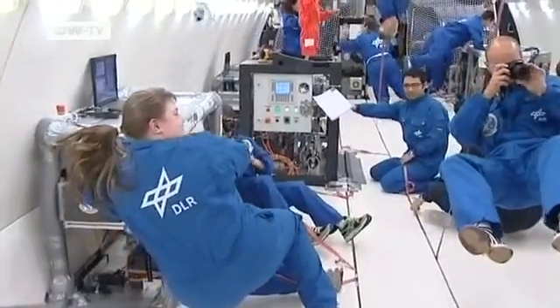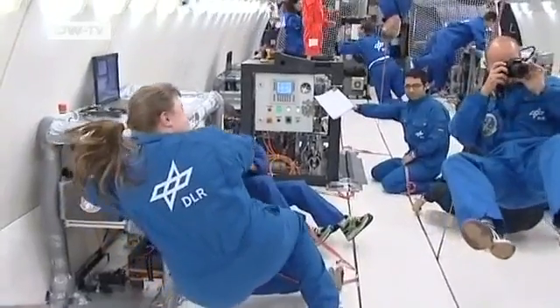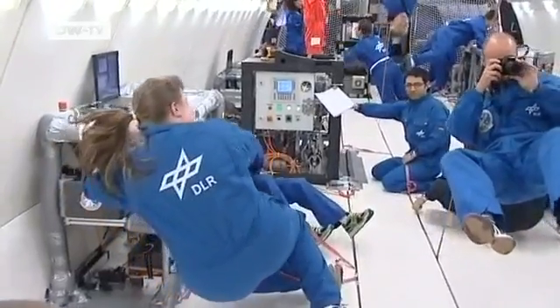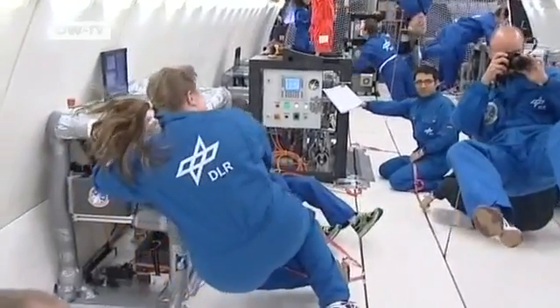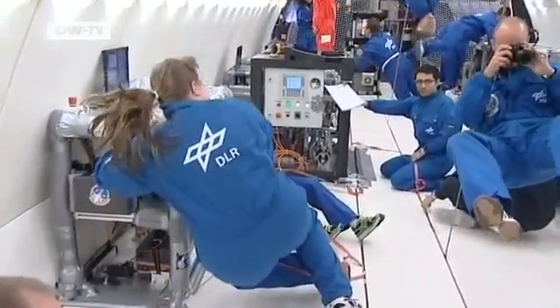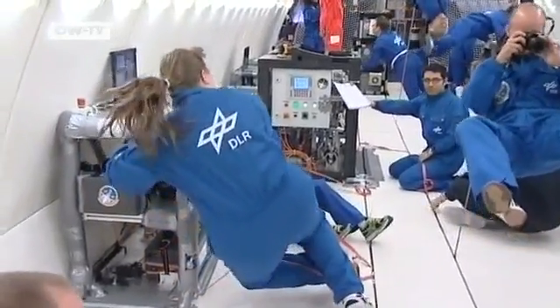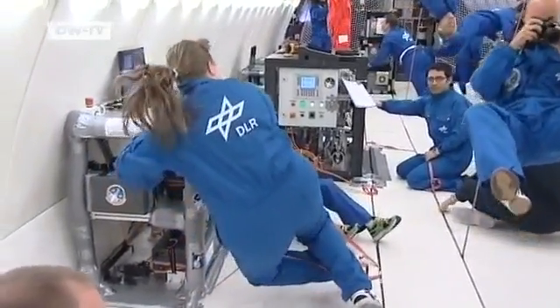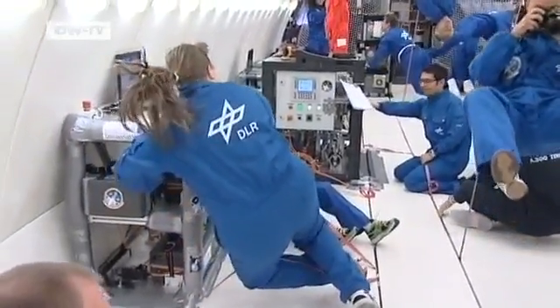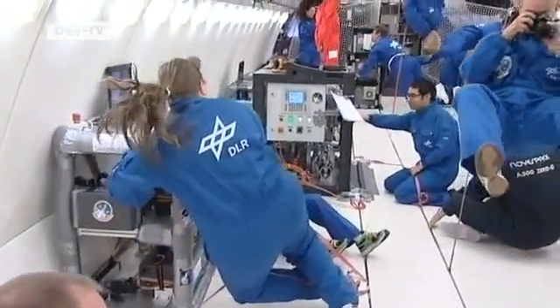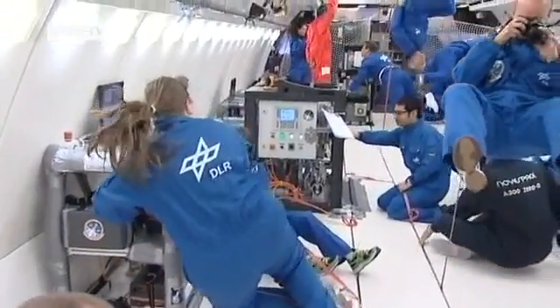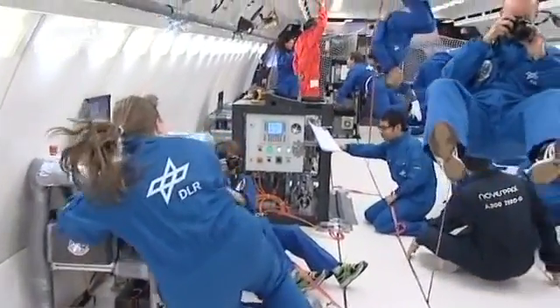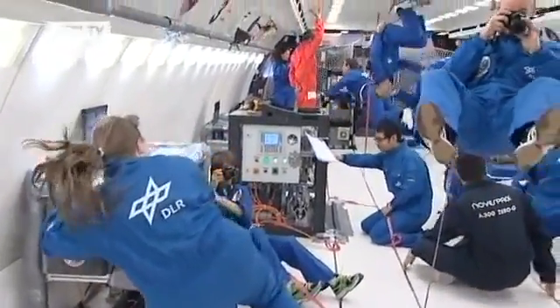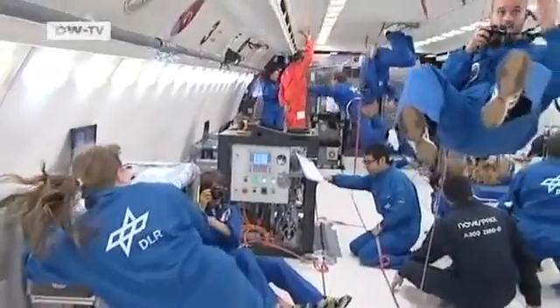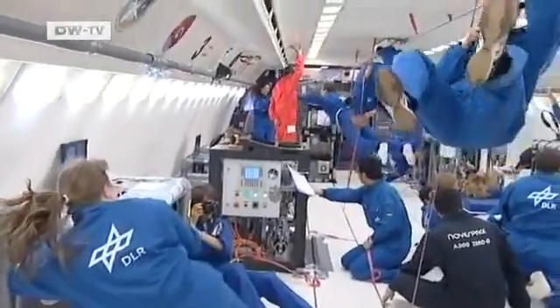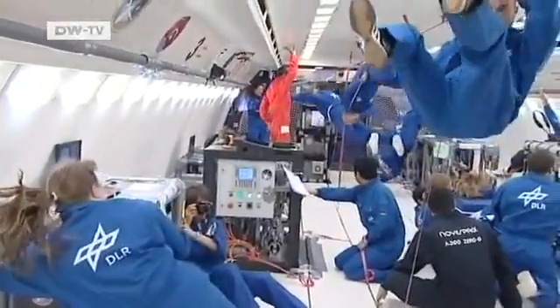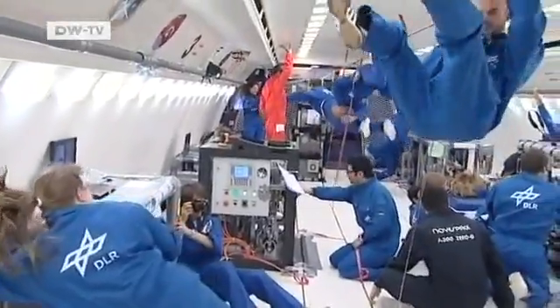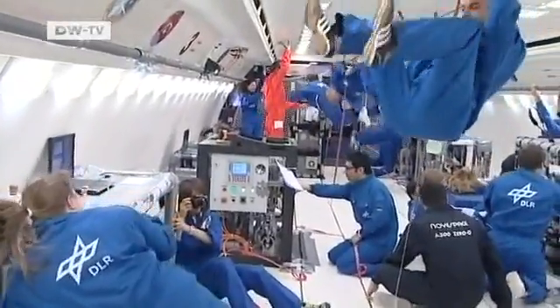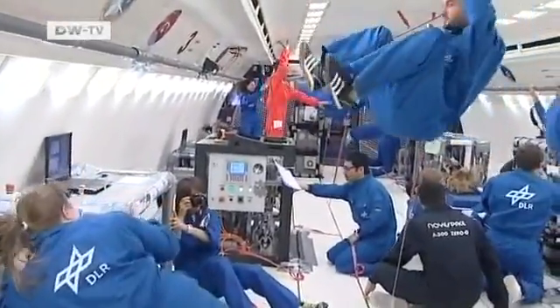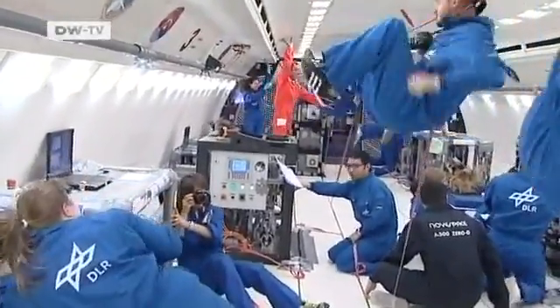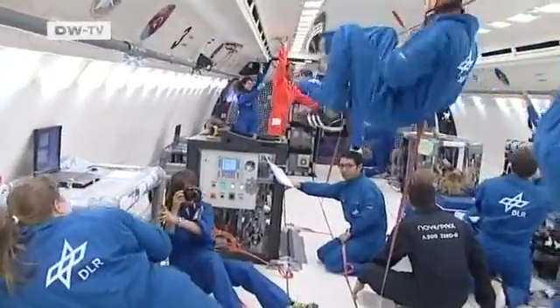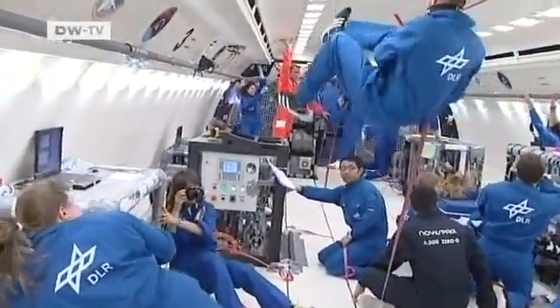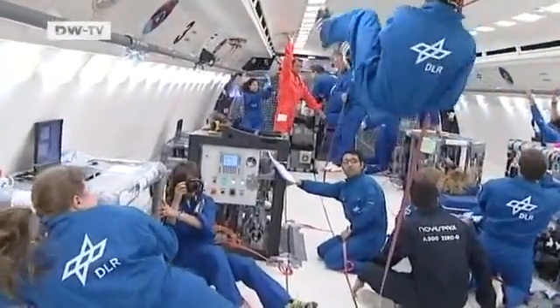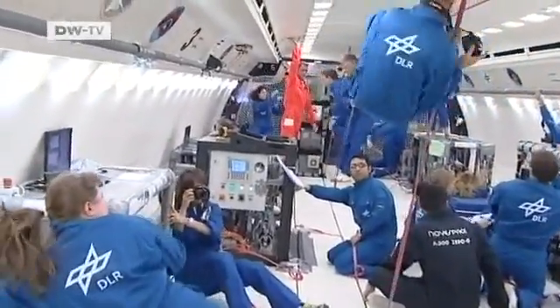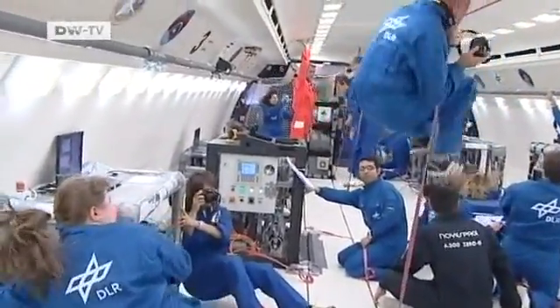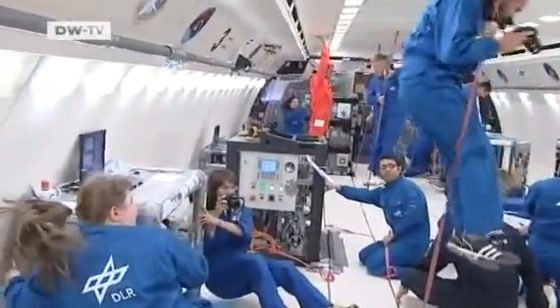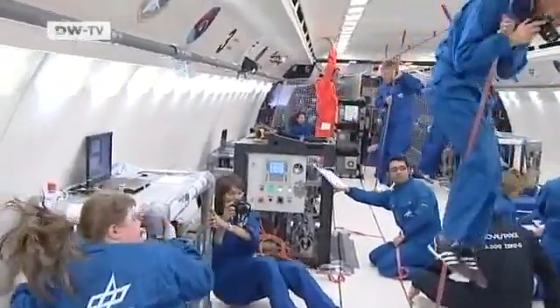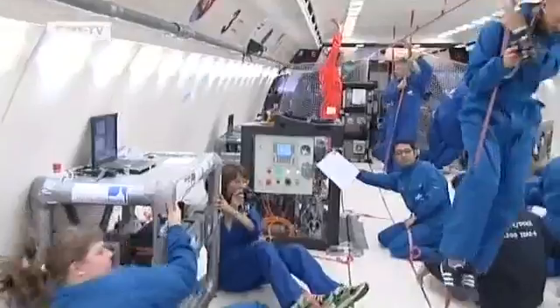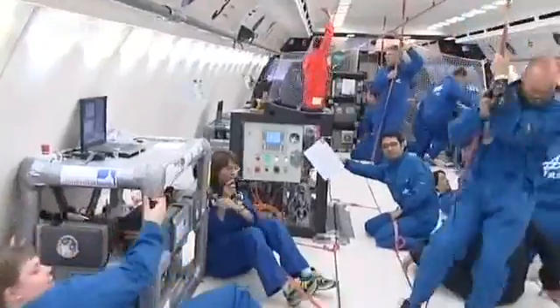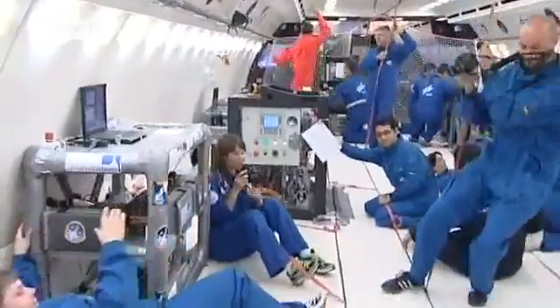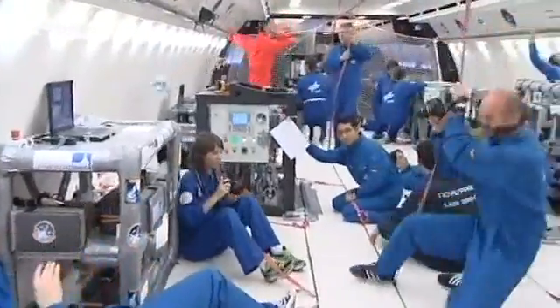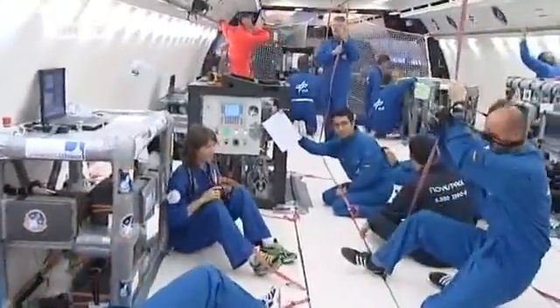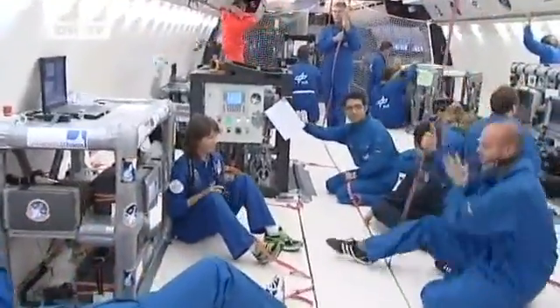Some 20 seconds later, the pilot gives the order to pull out. Everyone has to get their feet back on the floor, and another phase of nearly twice the normal gravitational force begins.